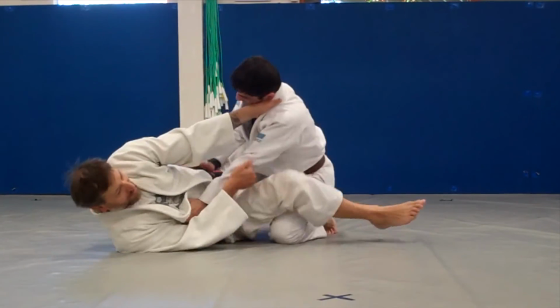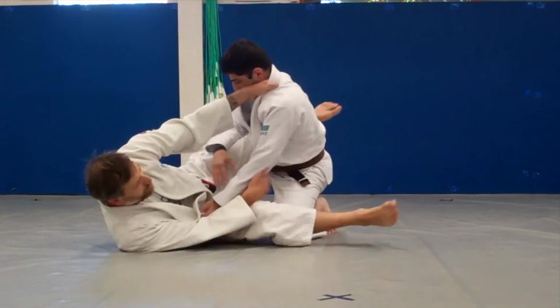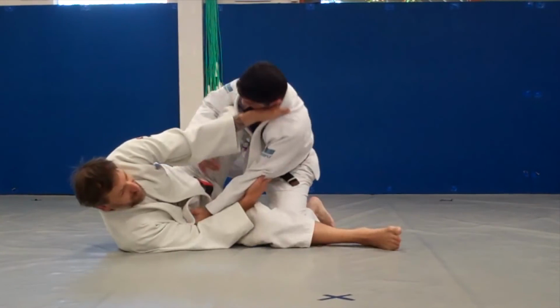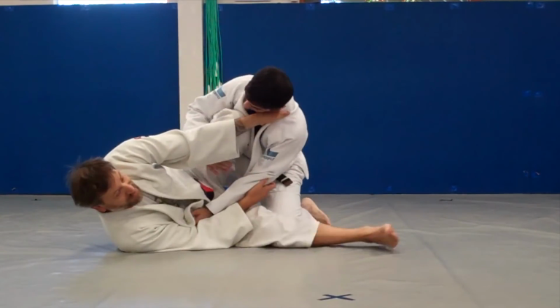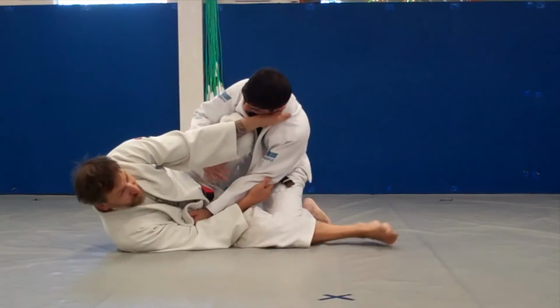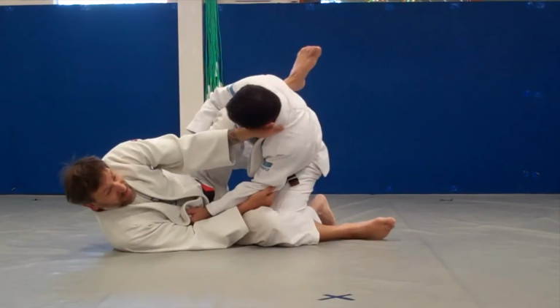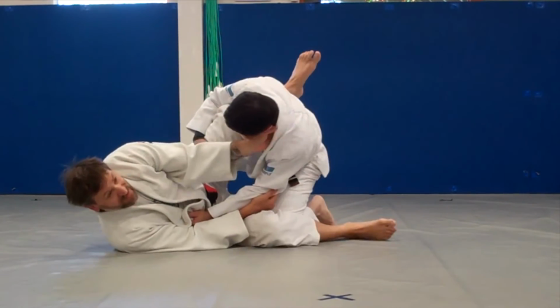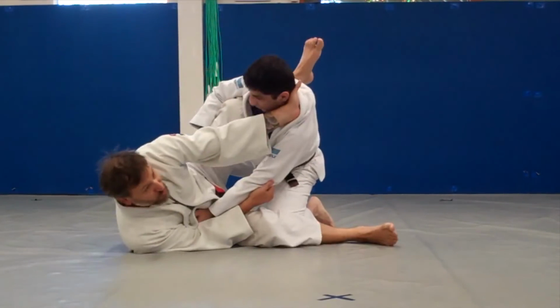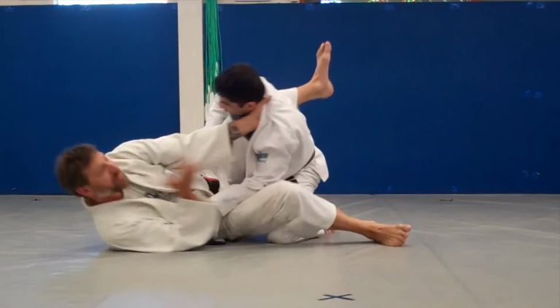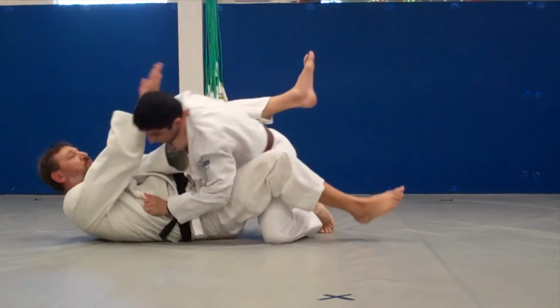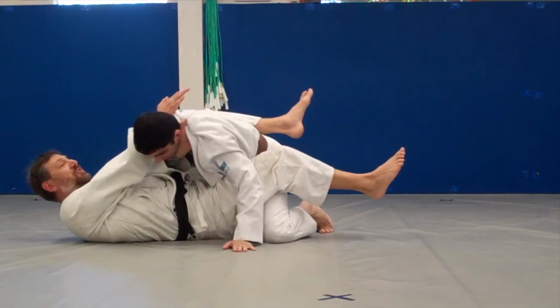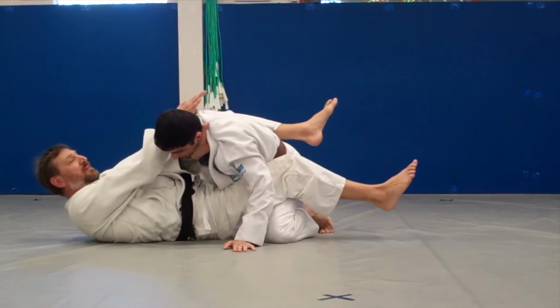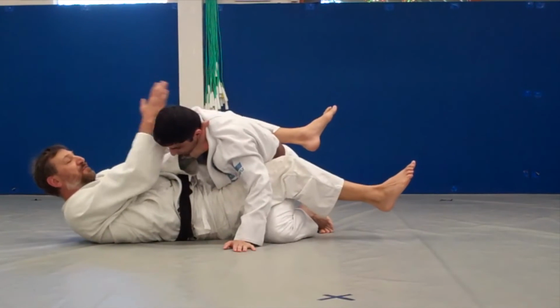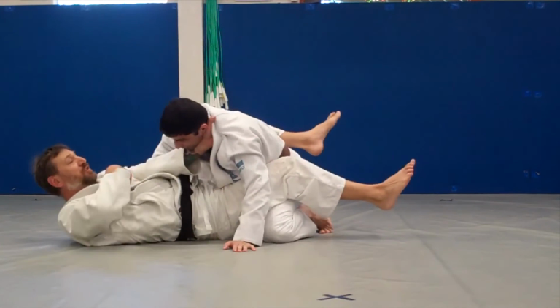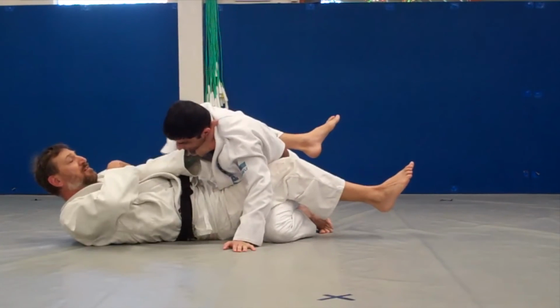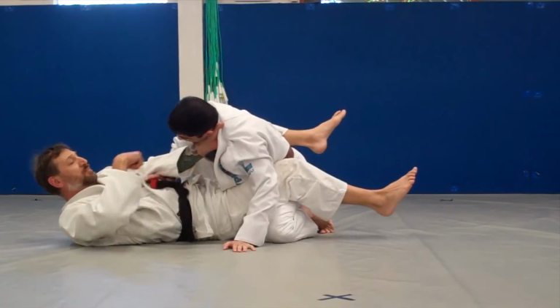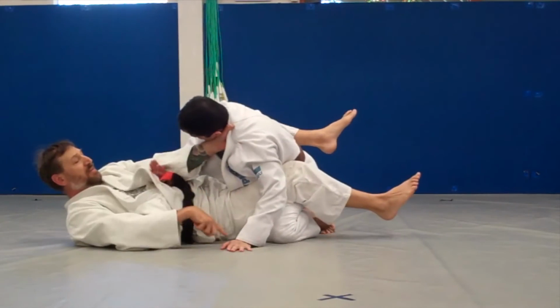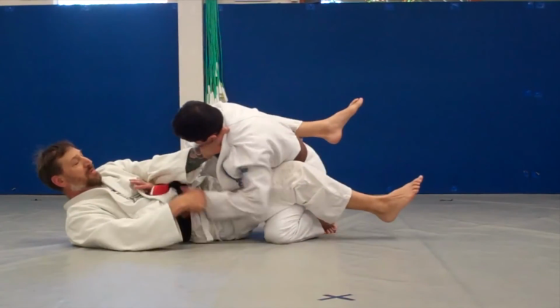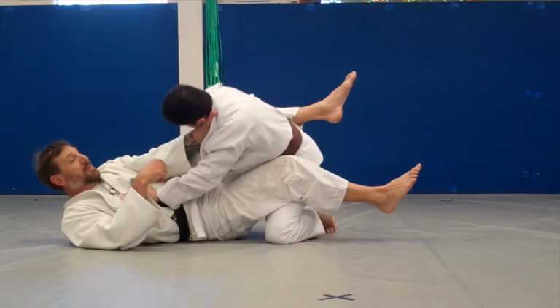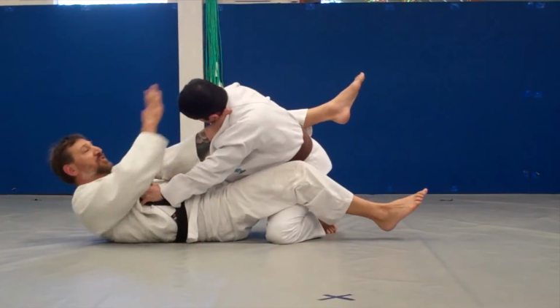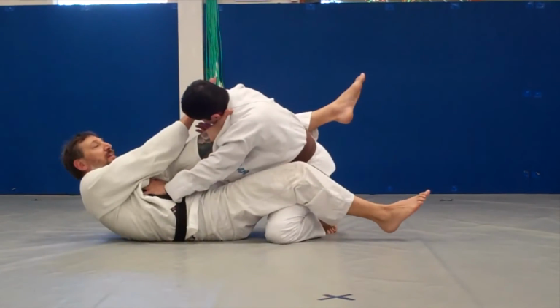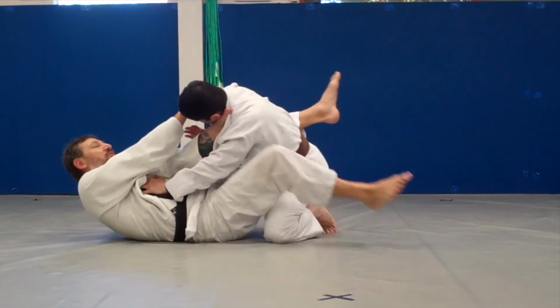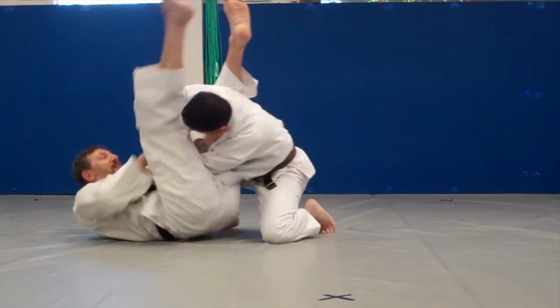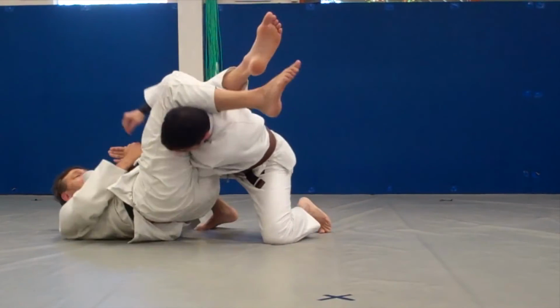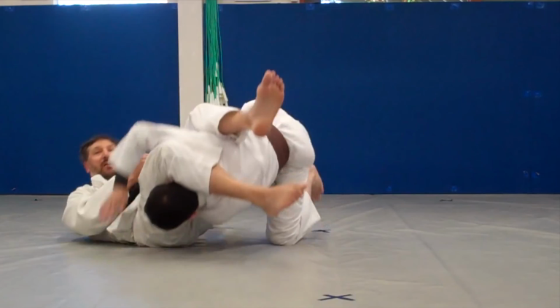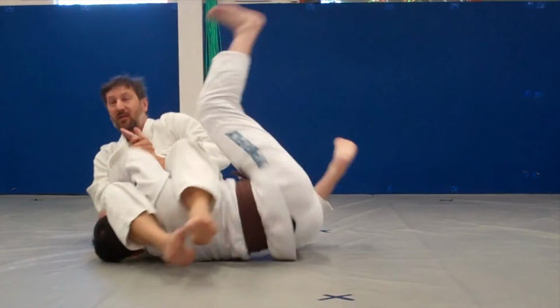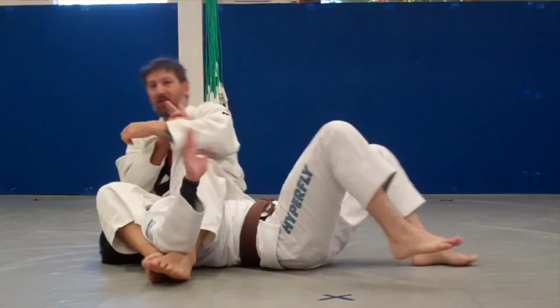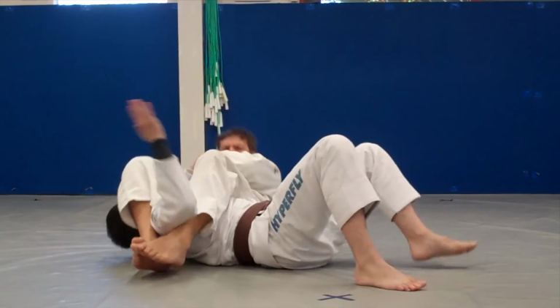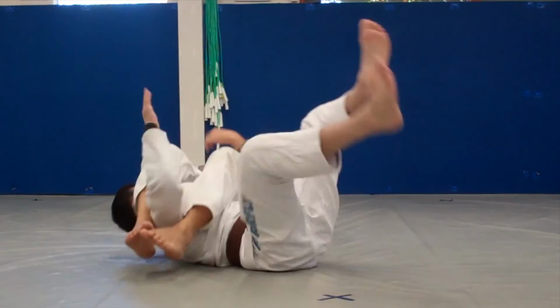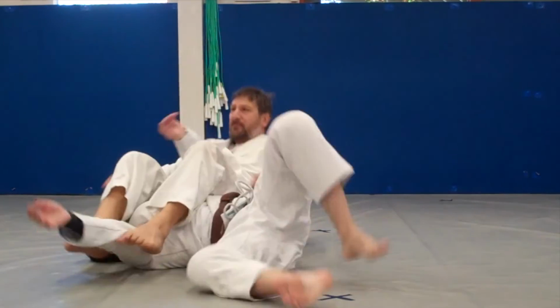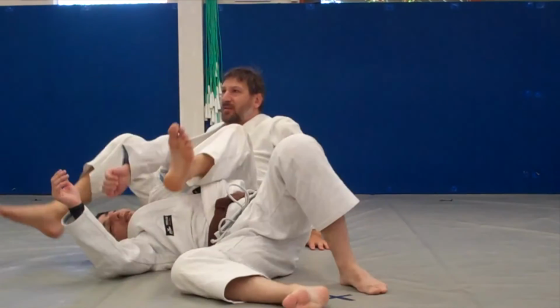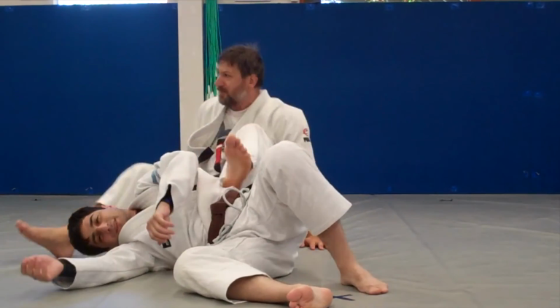This can be the scissor sweep. The scissor sweep can lead to the cross choke. And if he's pushing here, you can't get the cross choke — that's a lot, follow me.